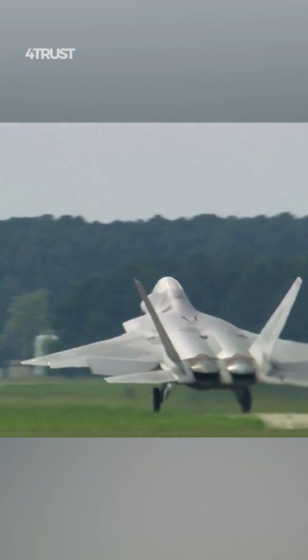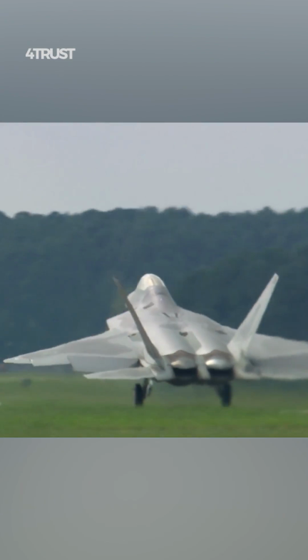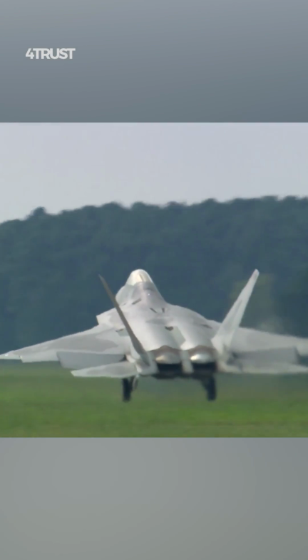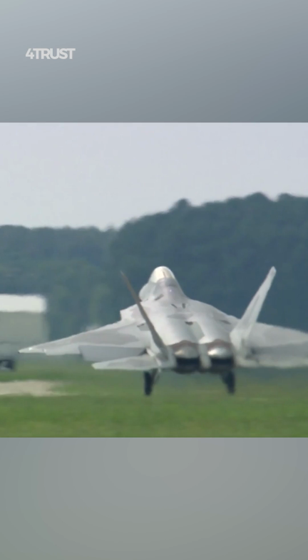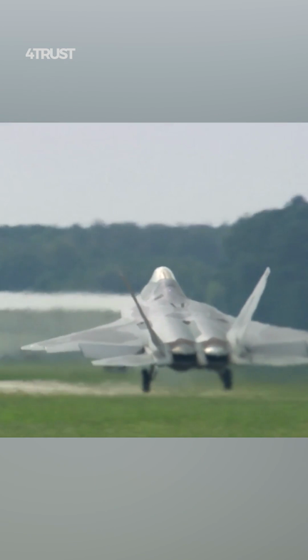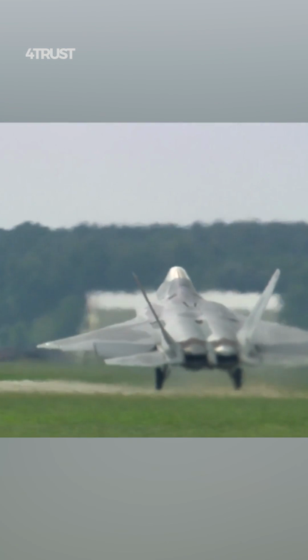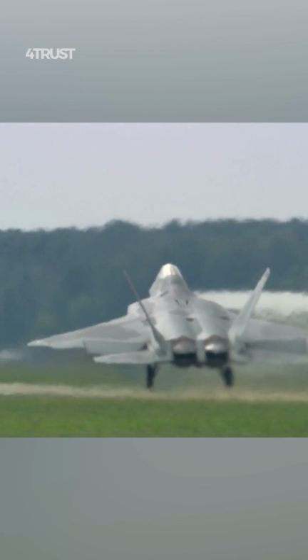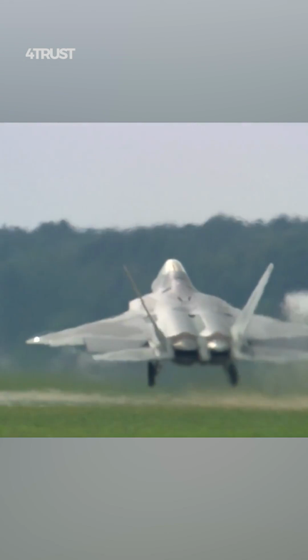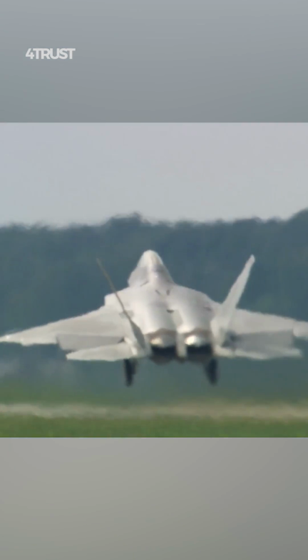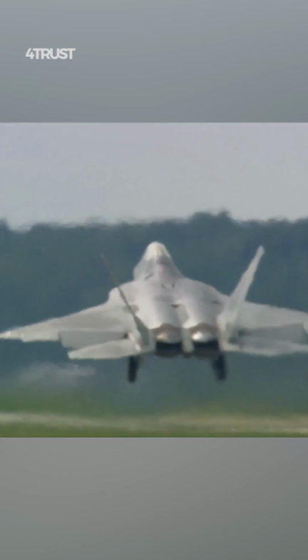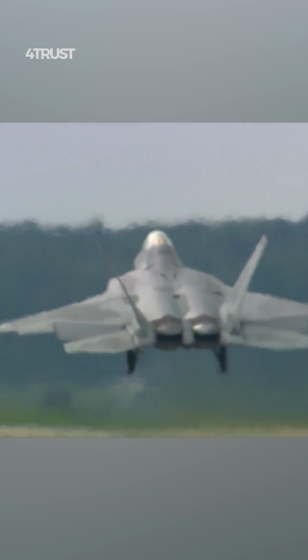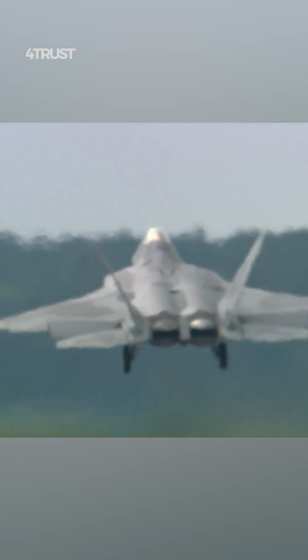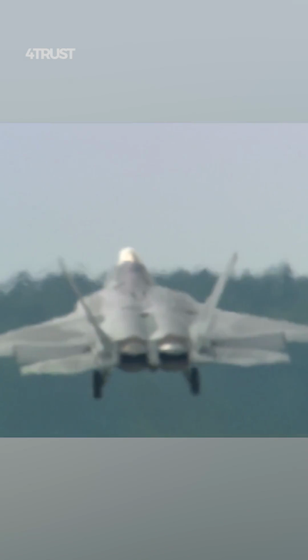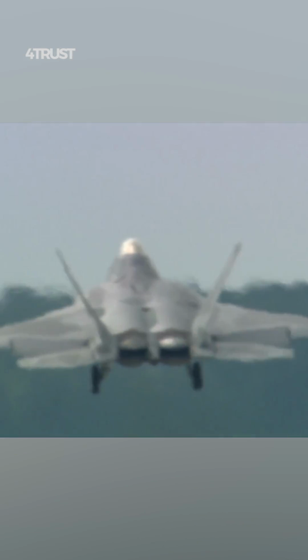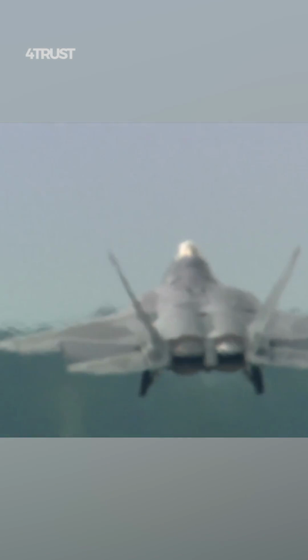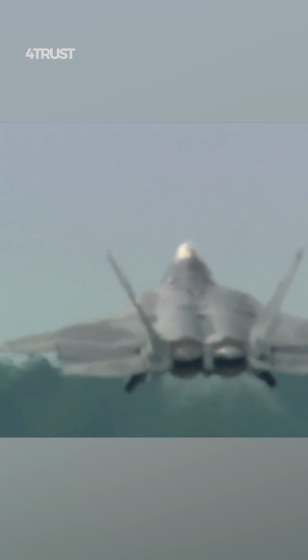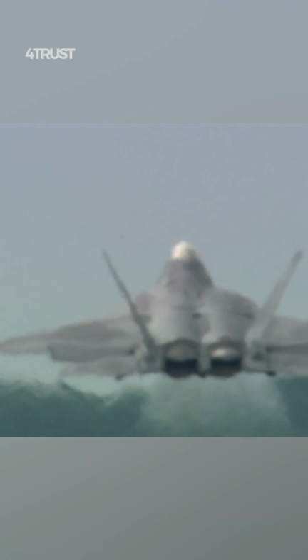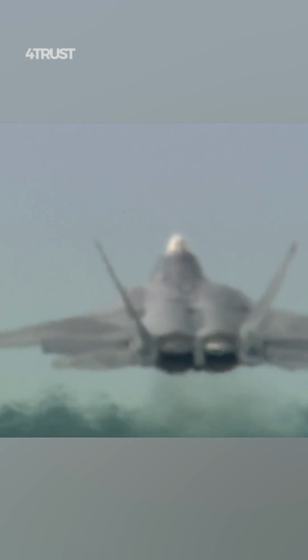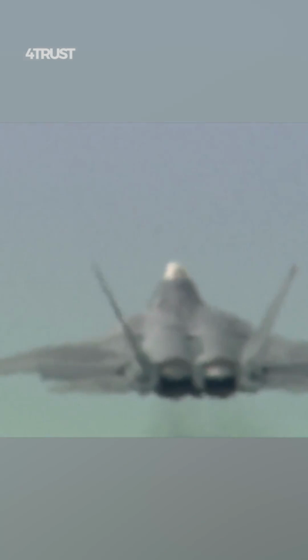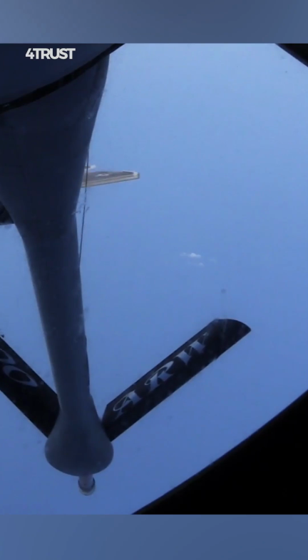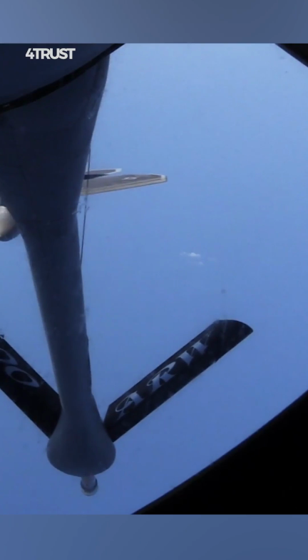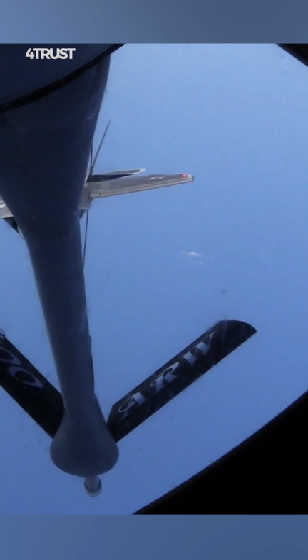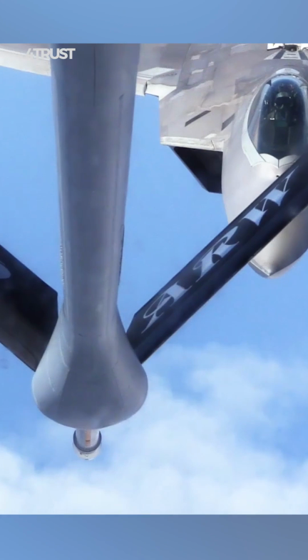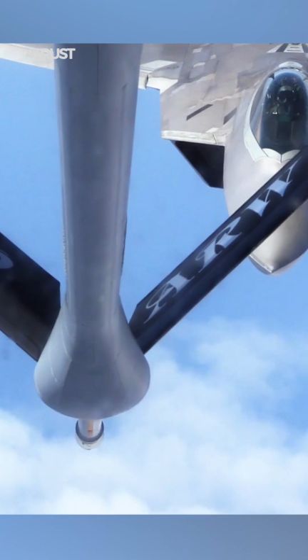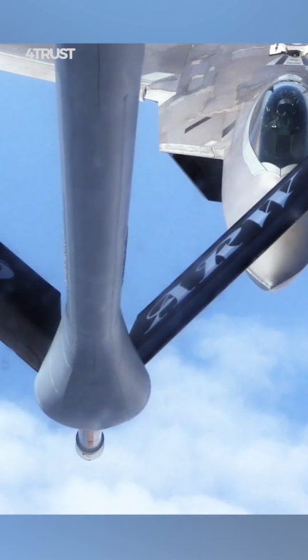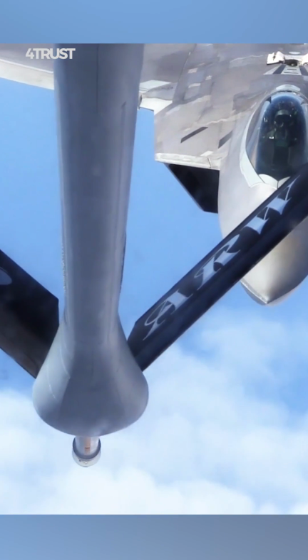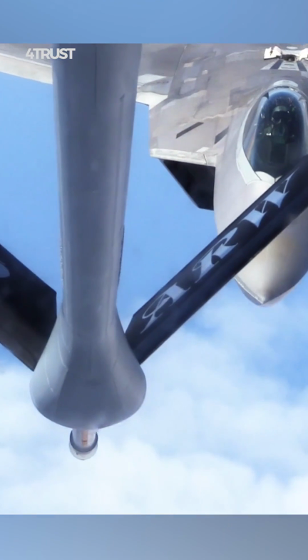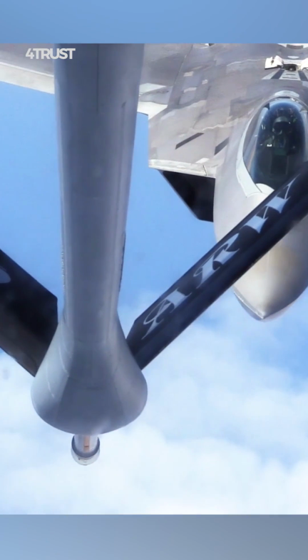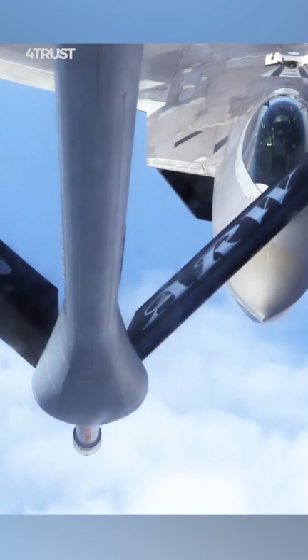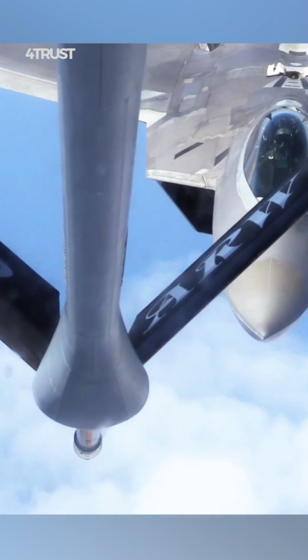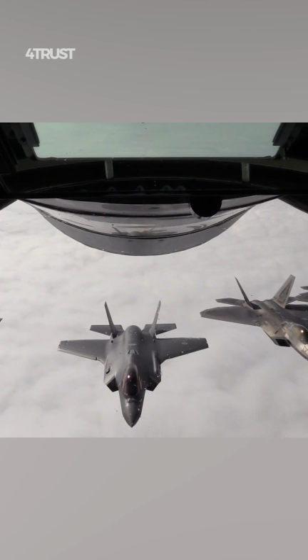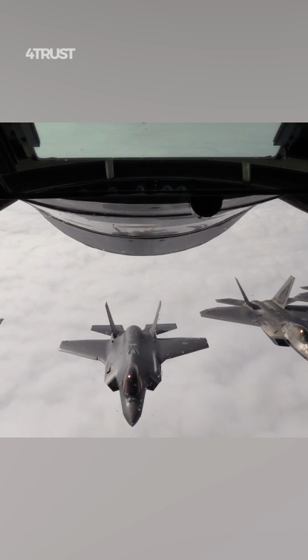The F-22 is designed with advanced stealth technology to minimize its radar cross-section, making it difficult for enemy radar systems to detect and track the aircraft.